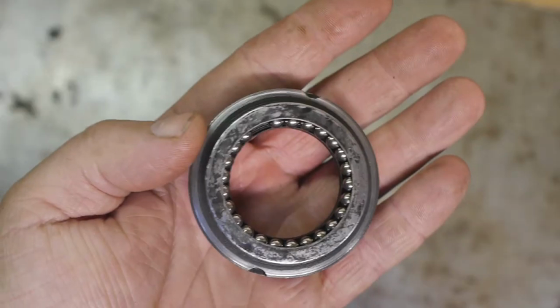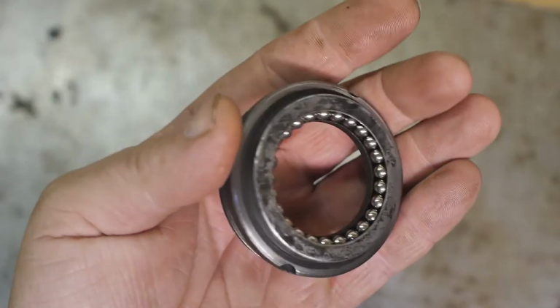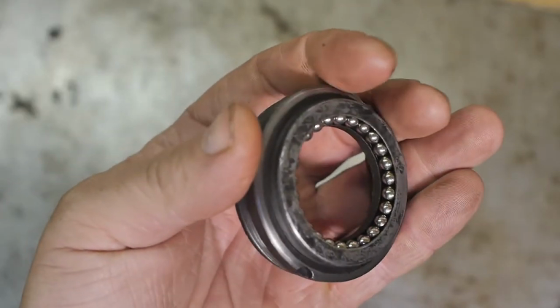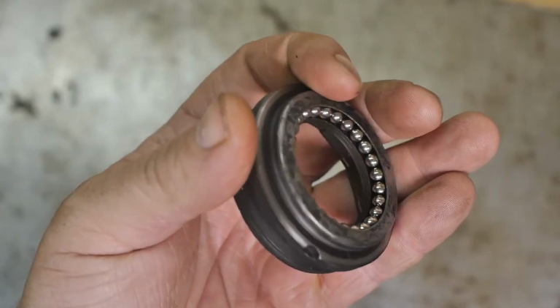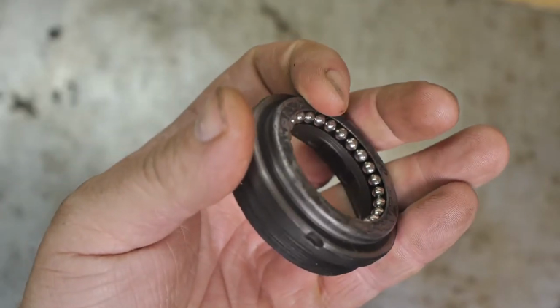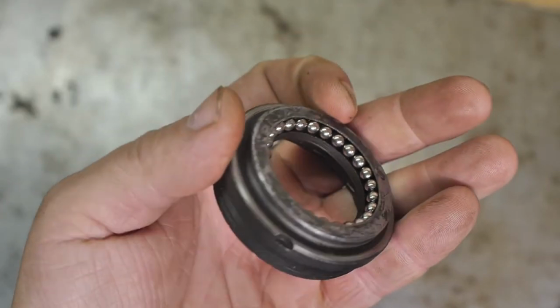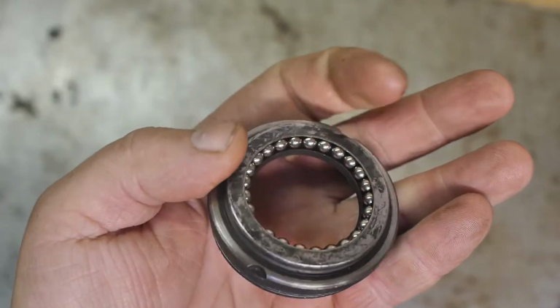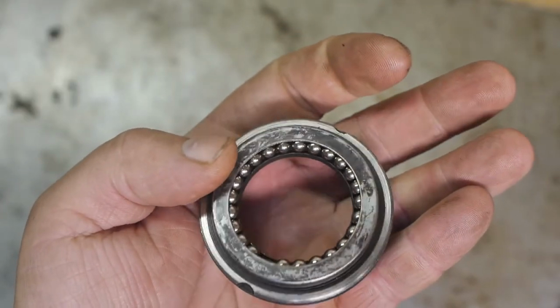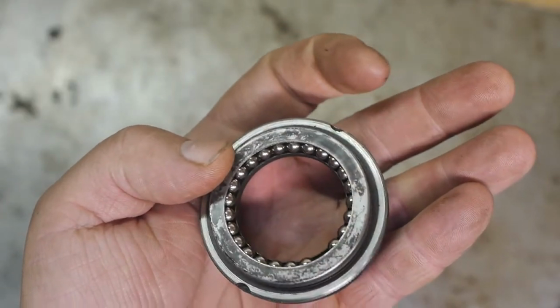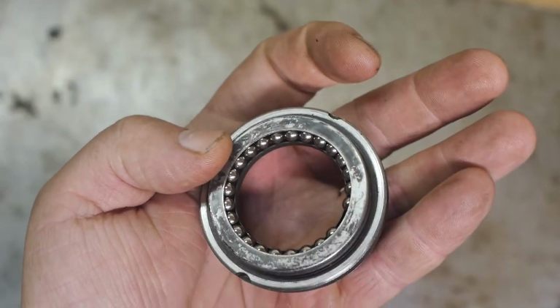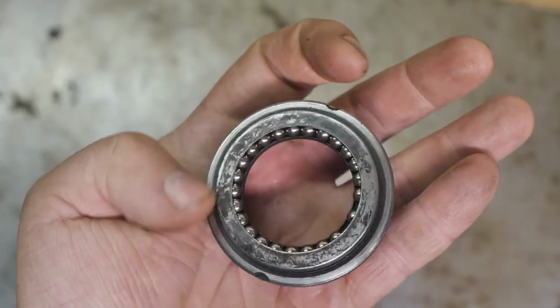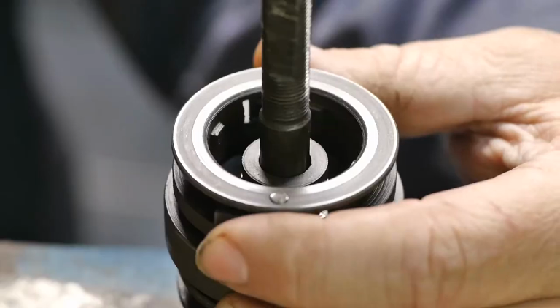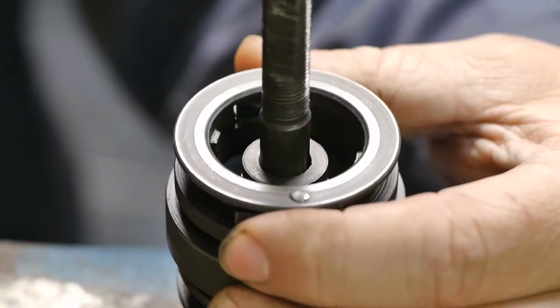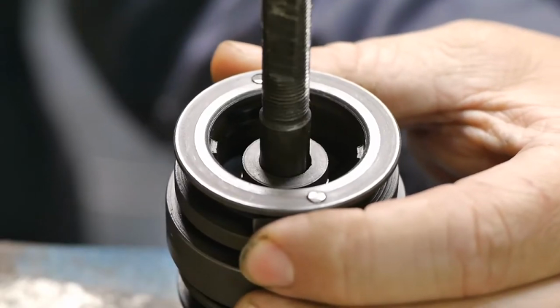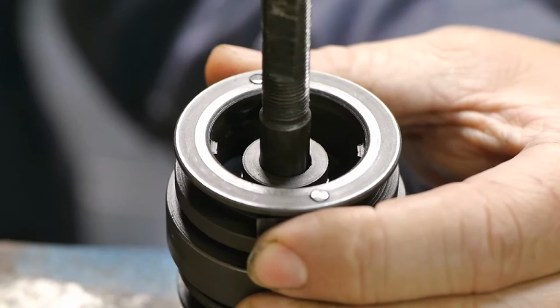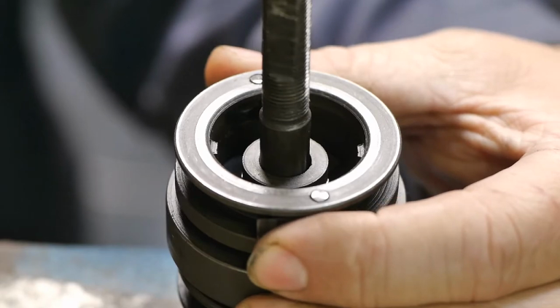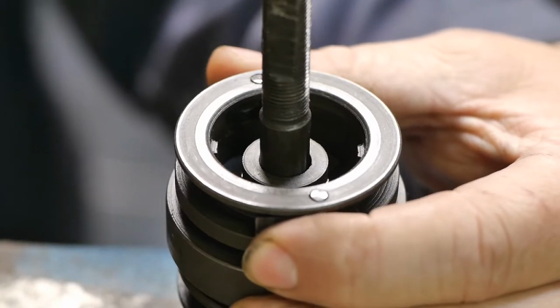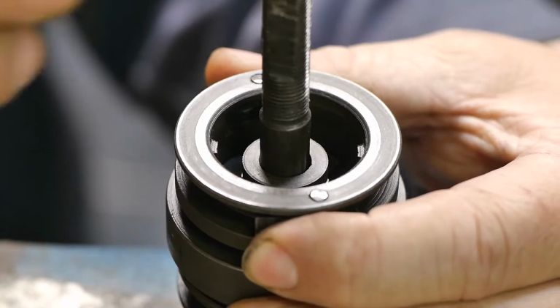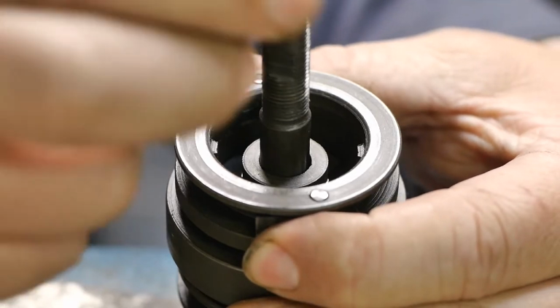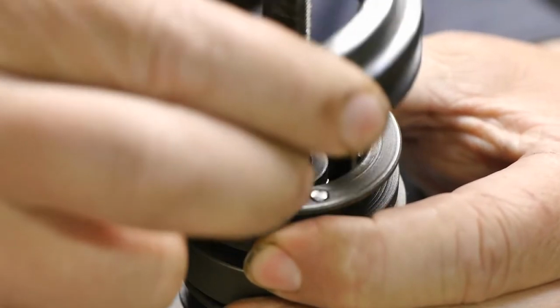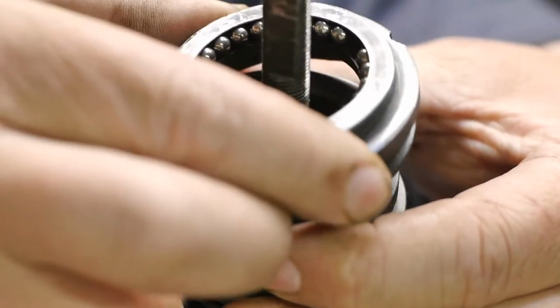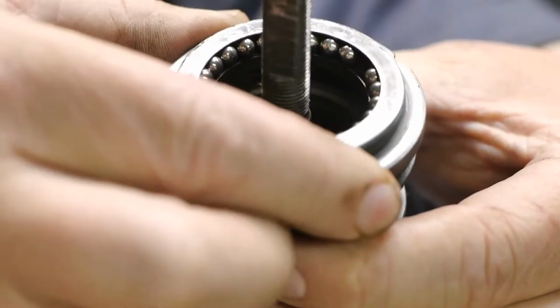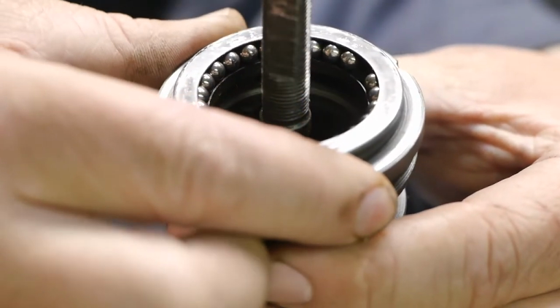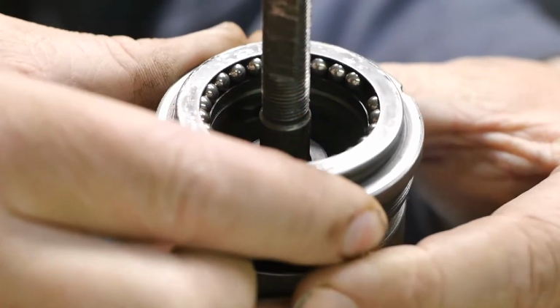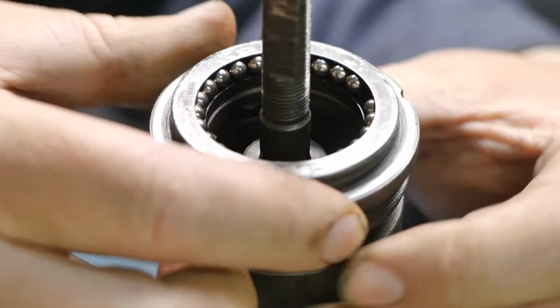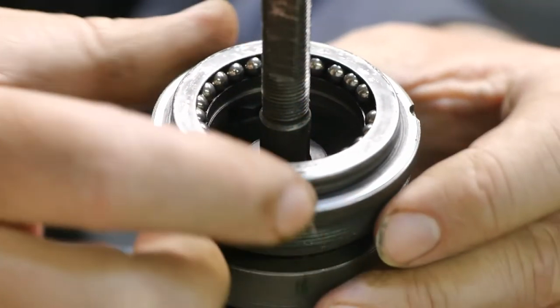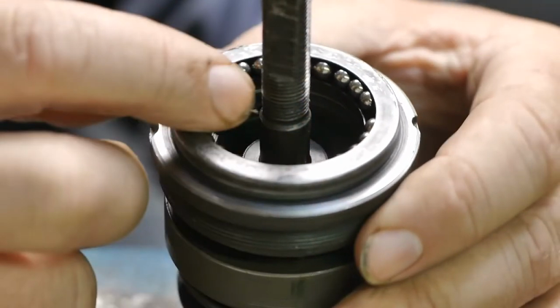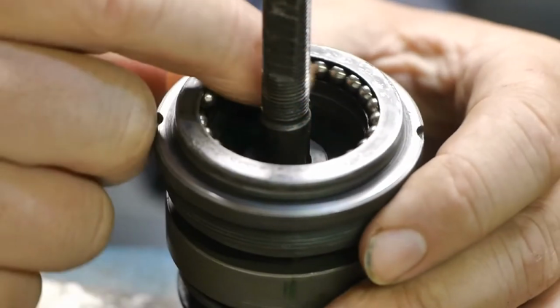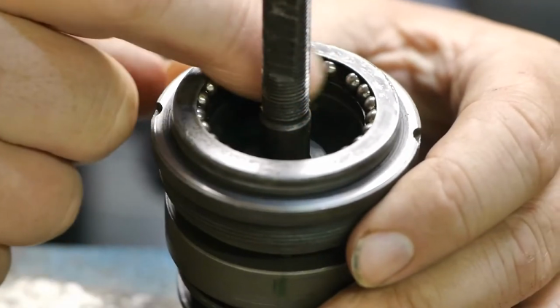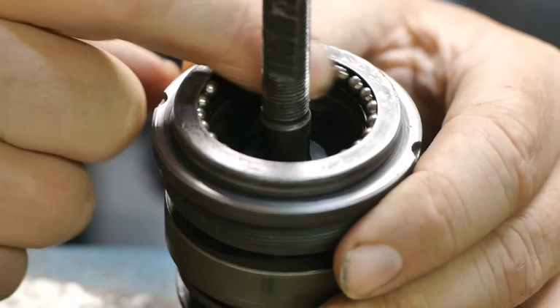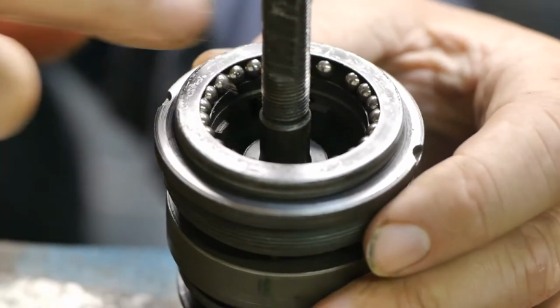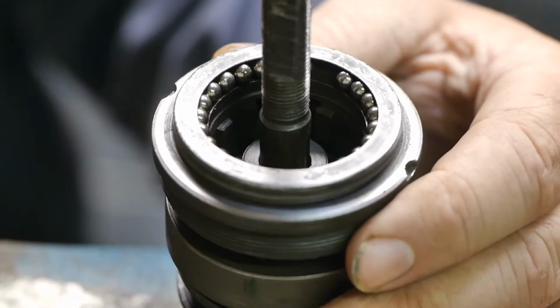Up next we need the ball ring. It's probably called the ball ring because of all those little ball bearings.